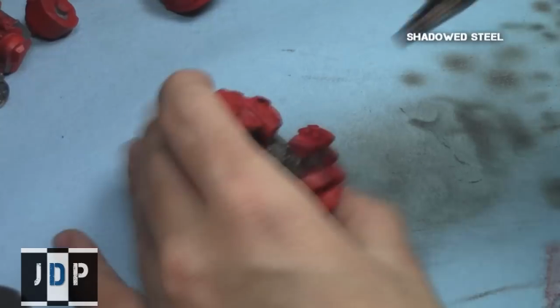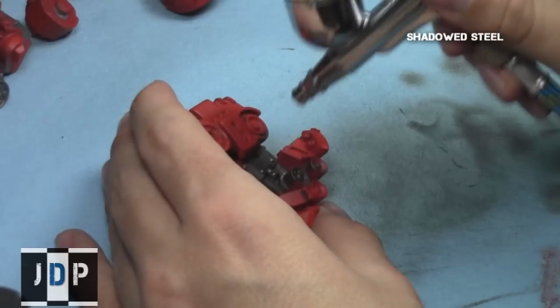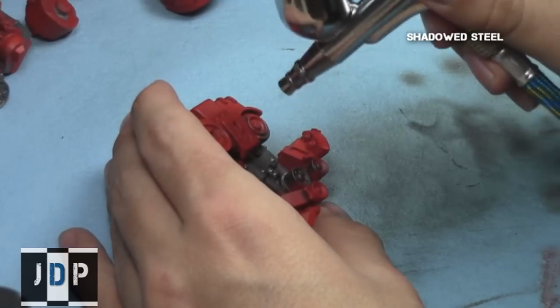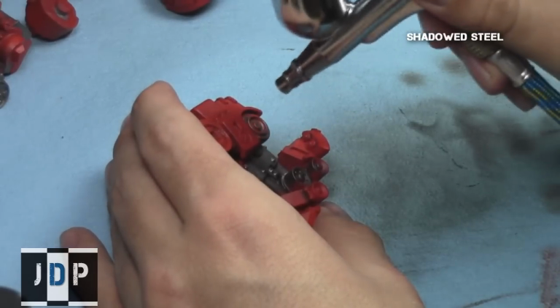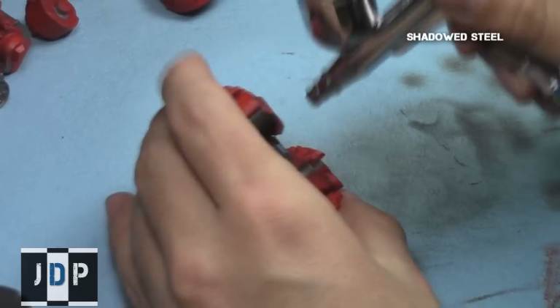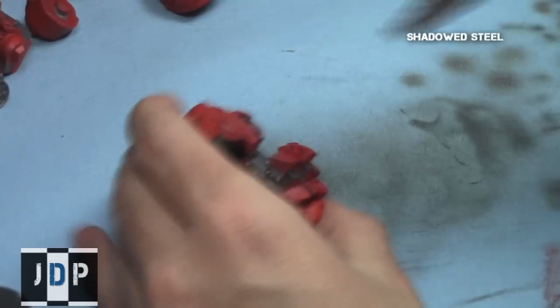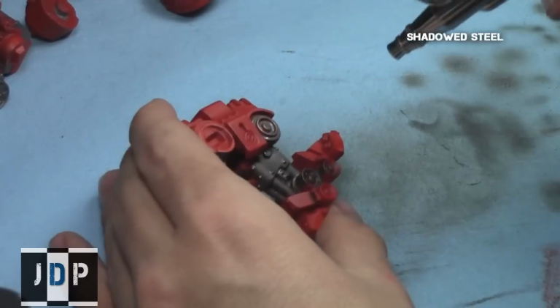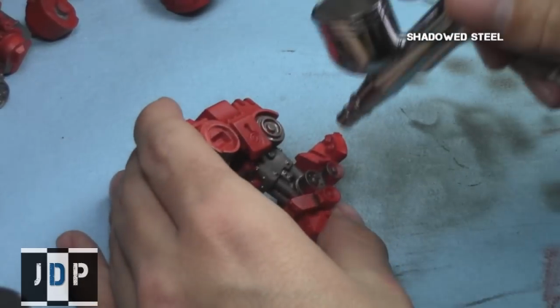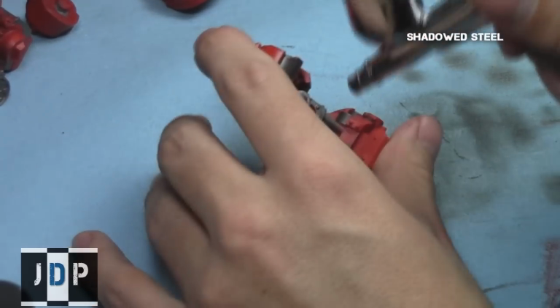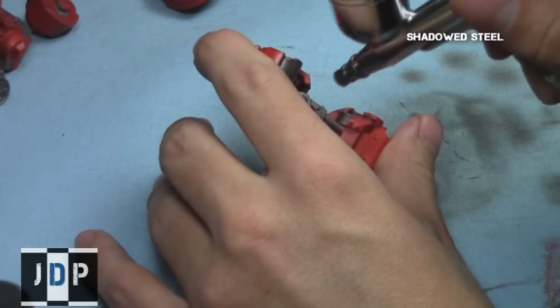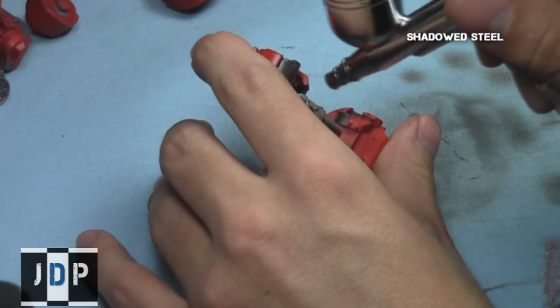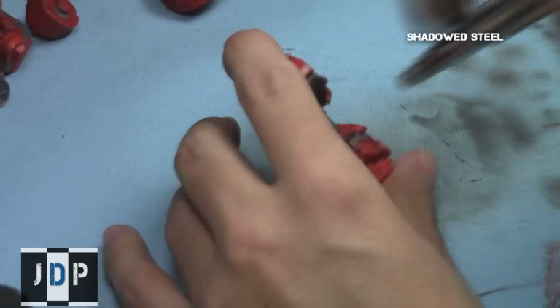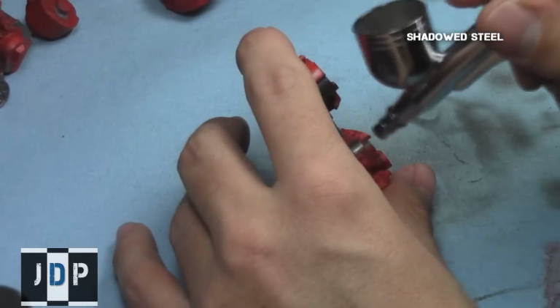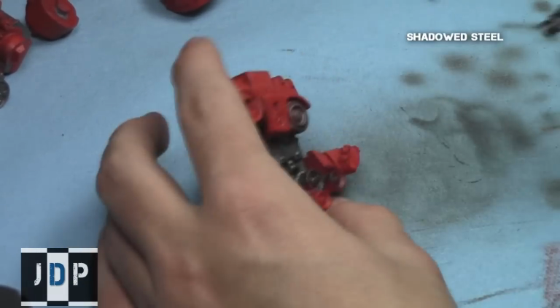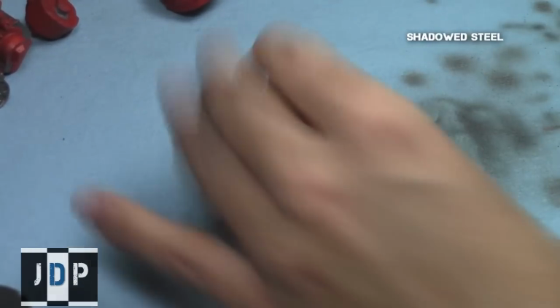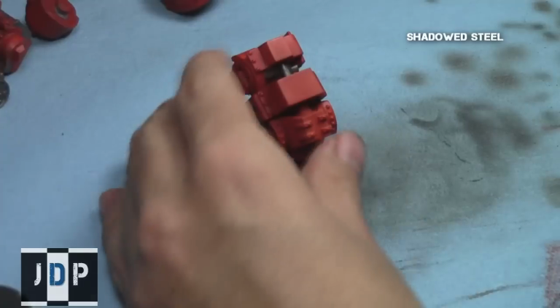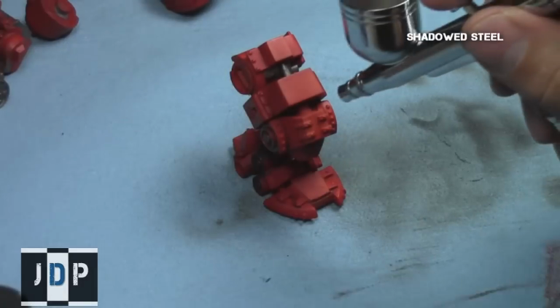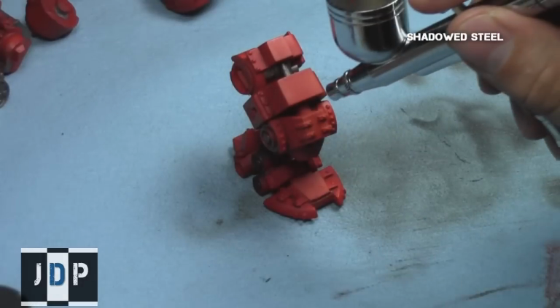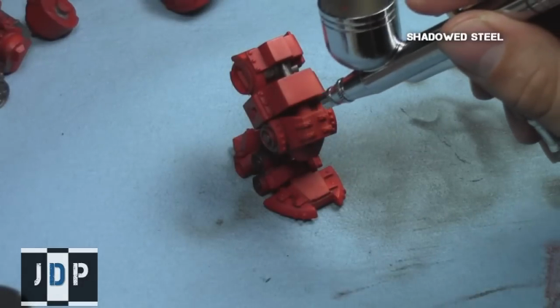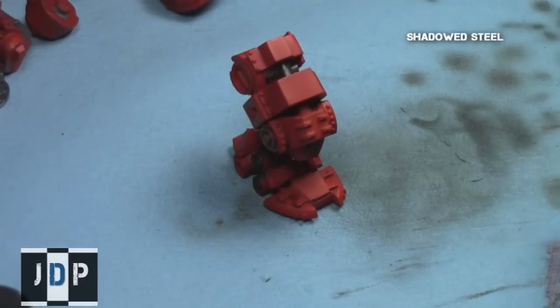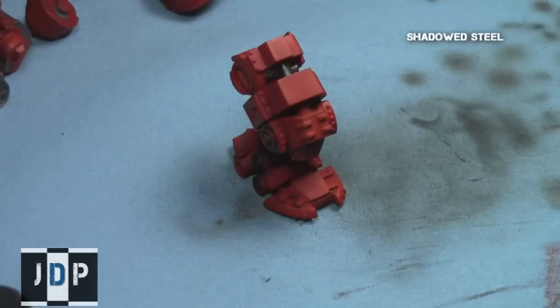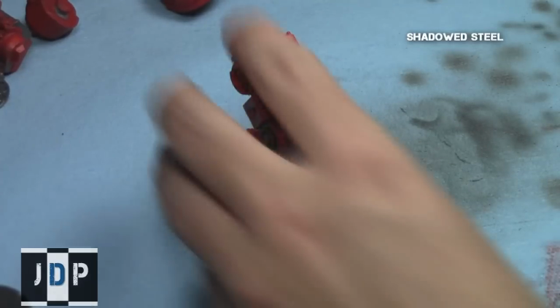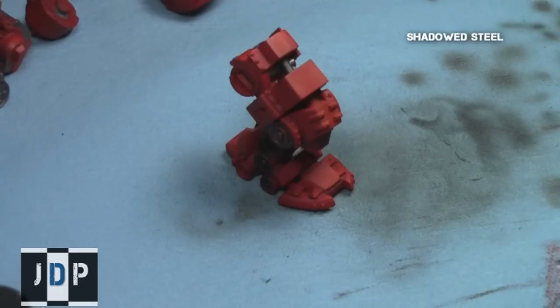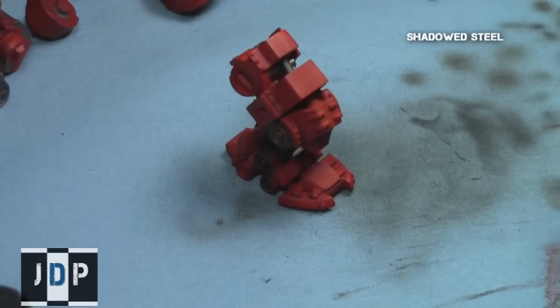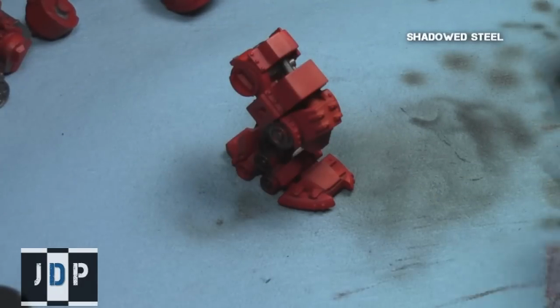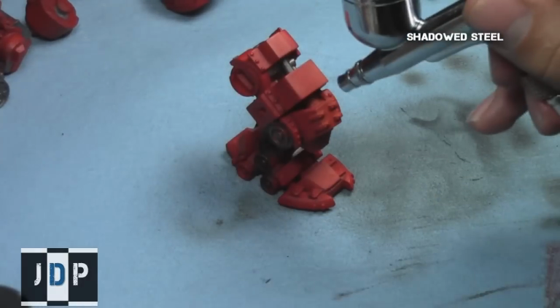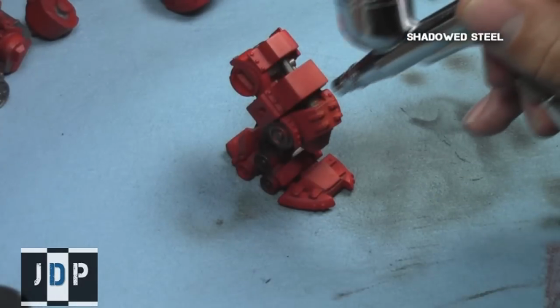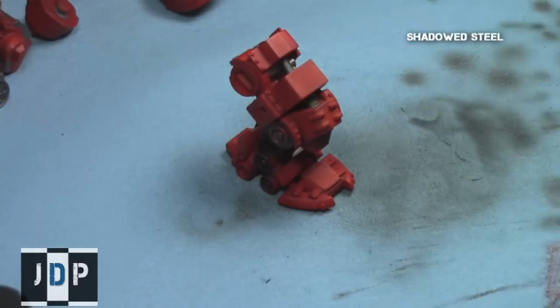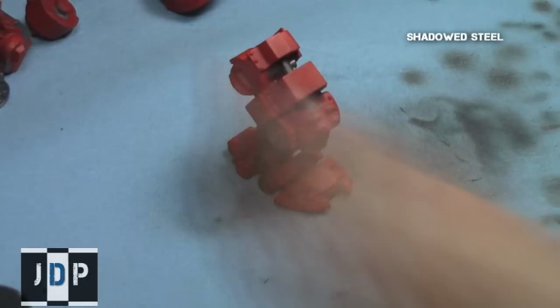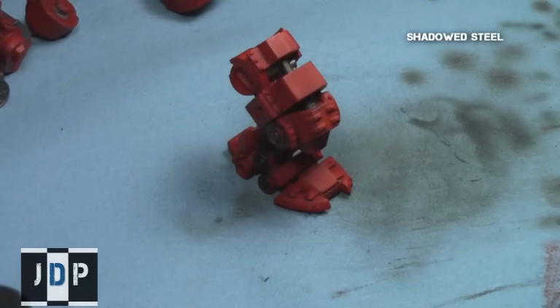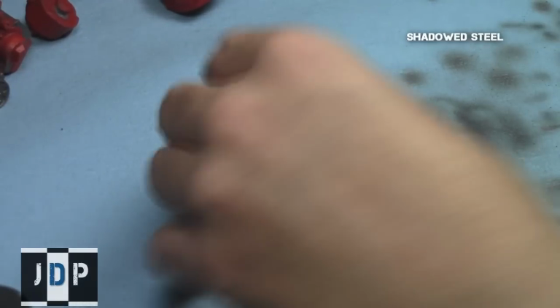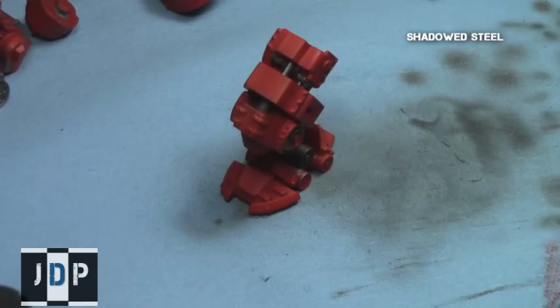With this step nearing completion, we can now turn our attention to giving some really nice depth and shading to all these metallic areas, and then highlight them up to a more polished color.